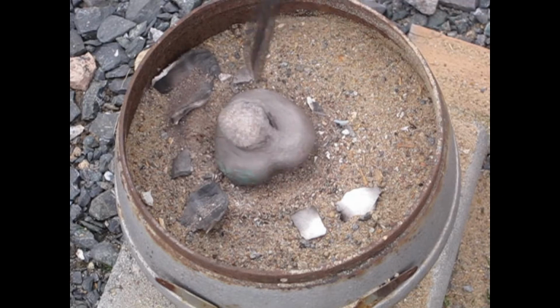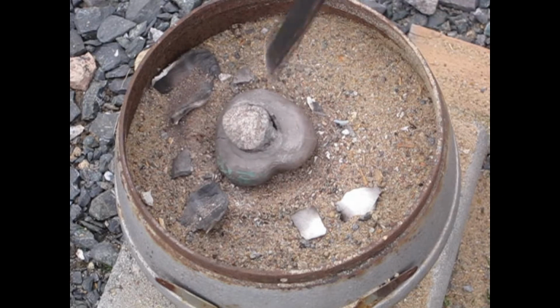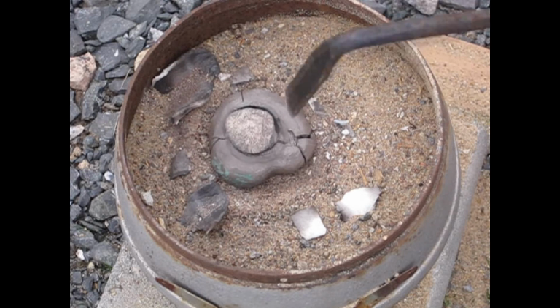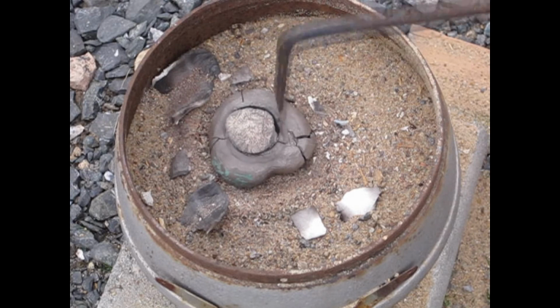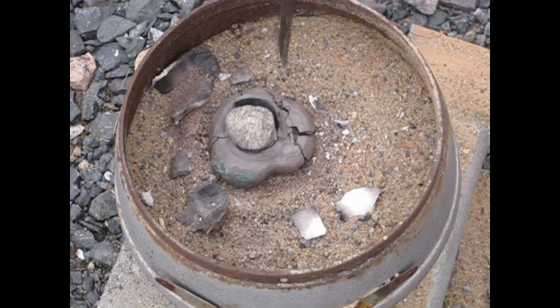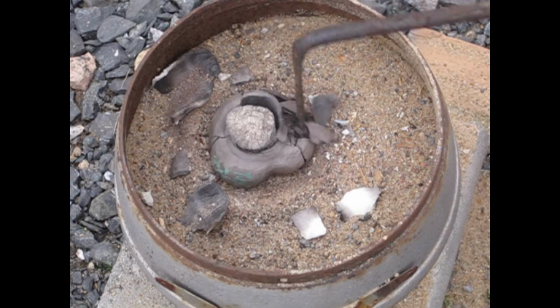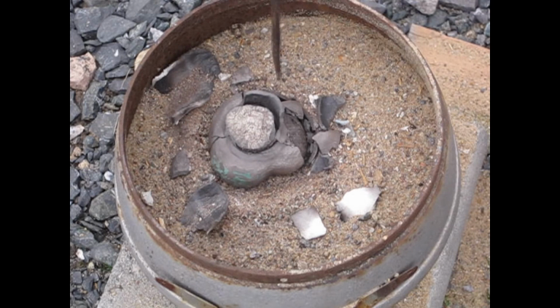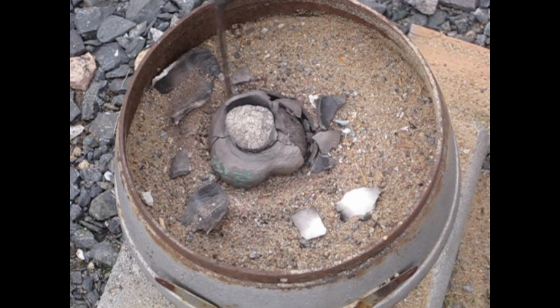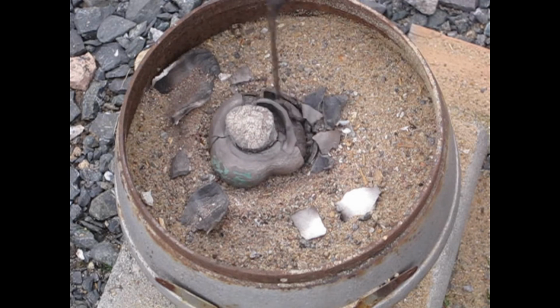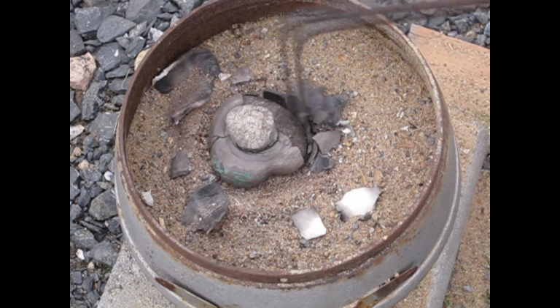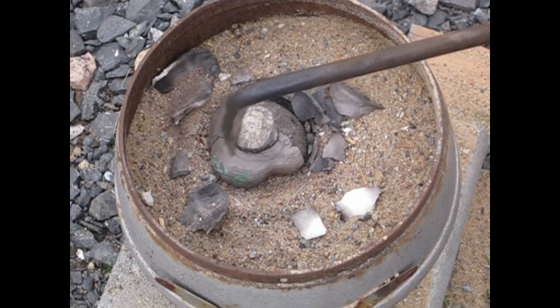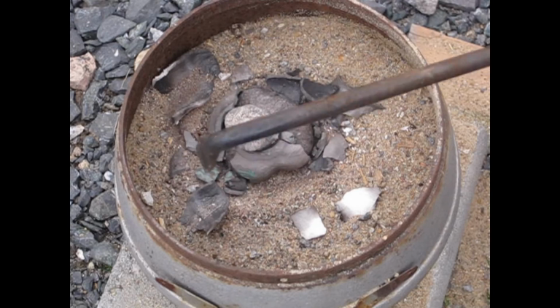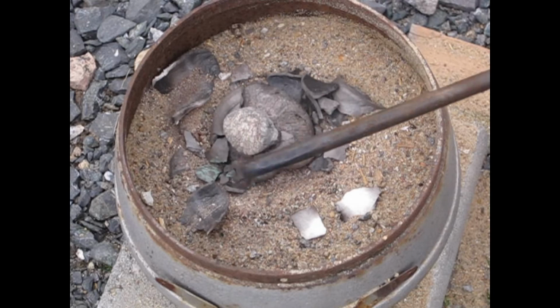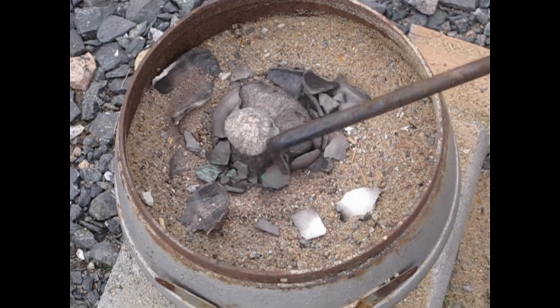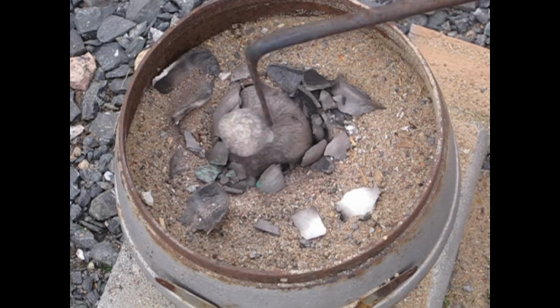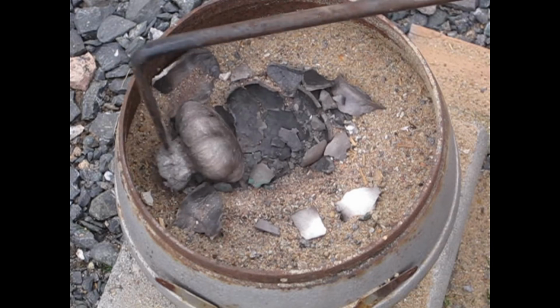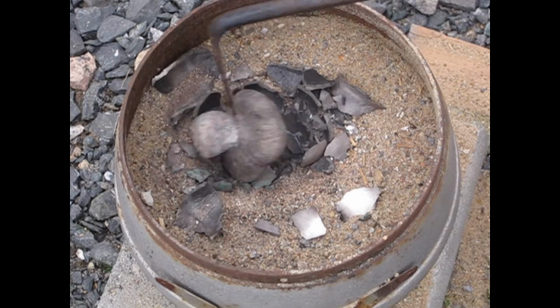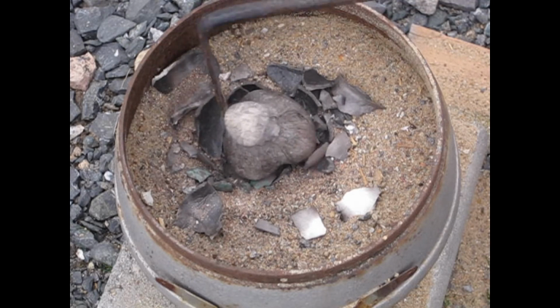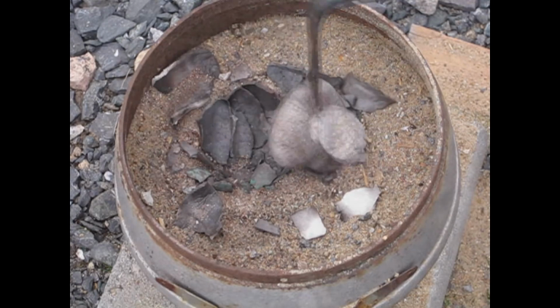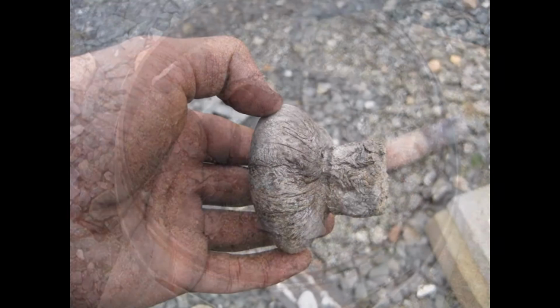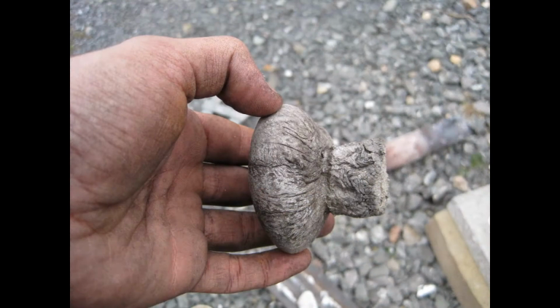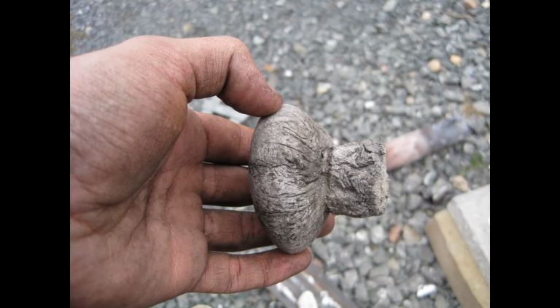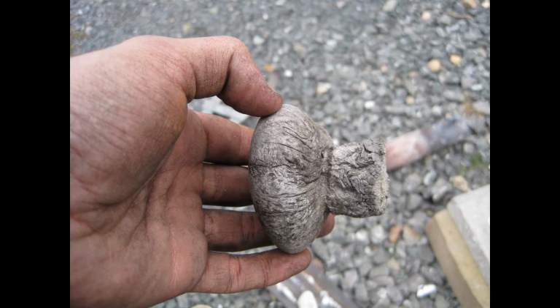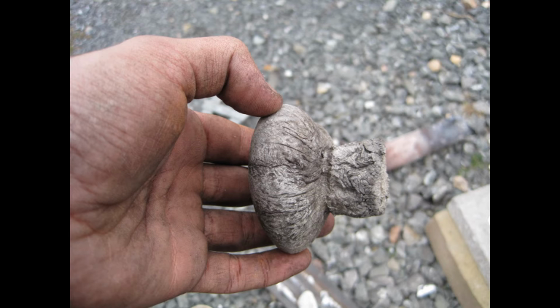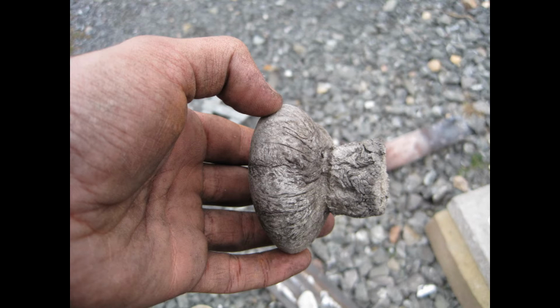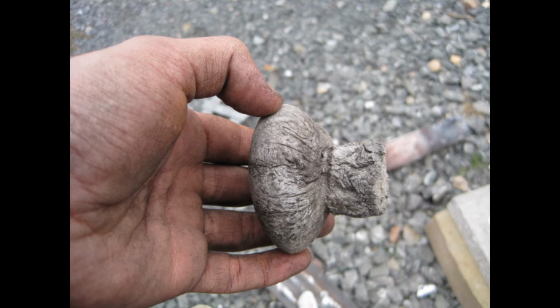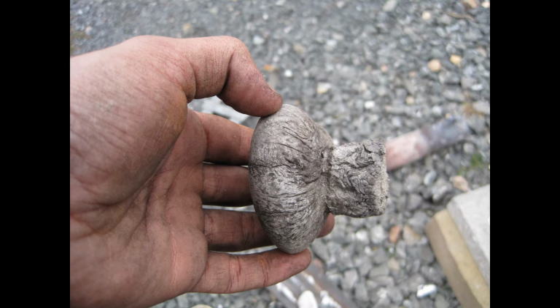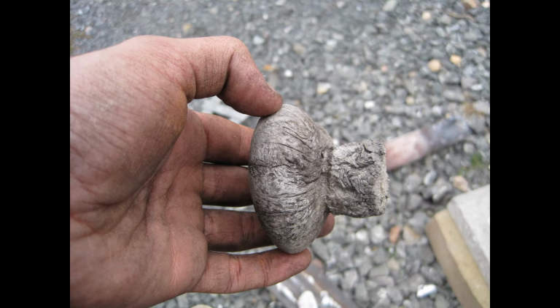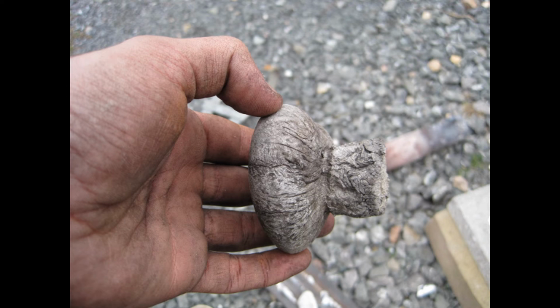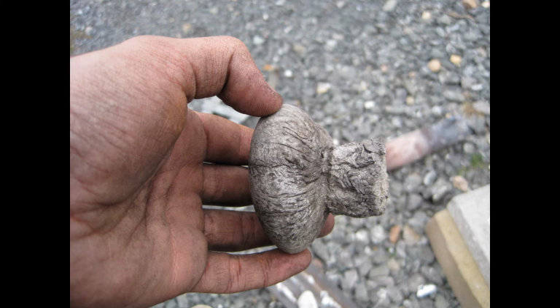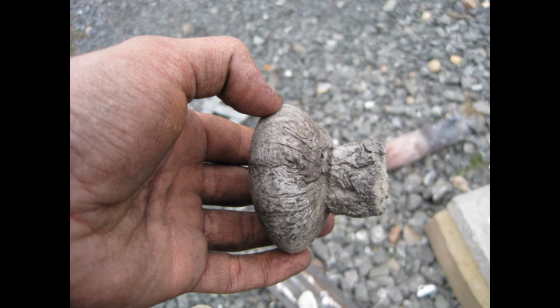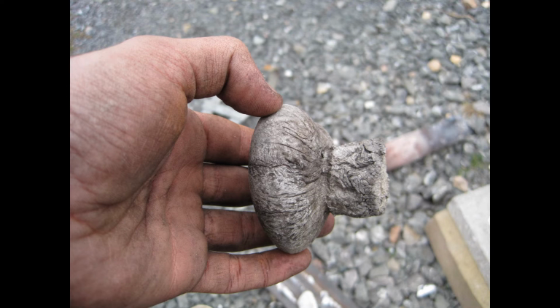The cast was a full success. As you can see, they formed an oxide skin due to the lost foam in the mold.